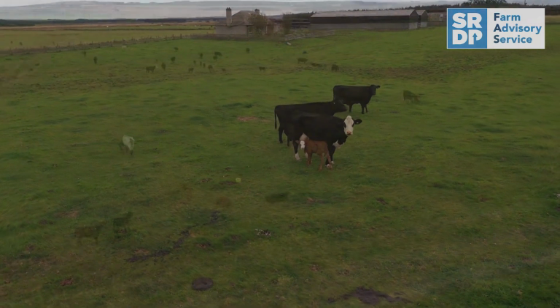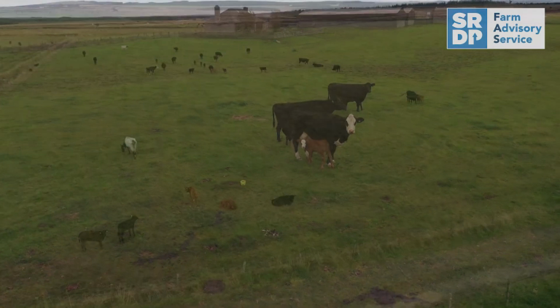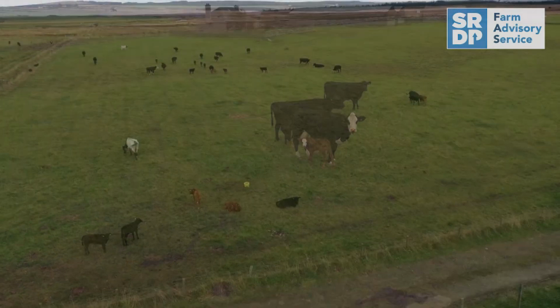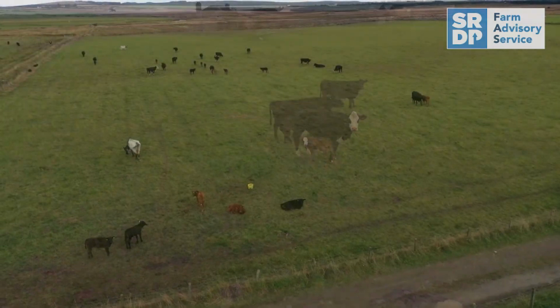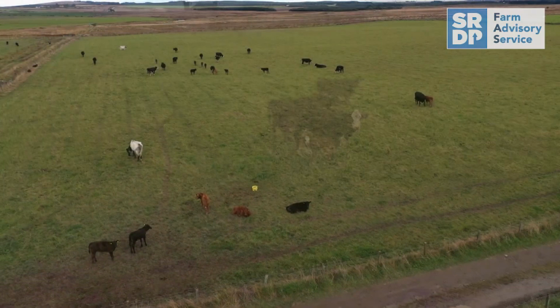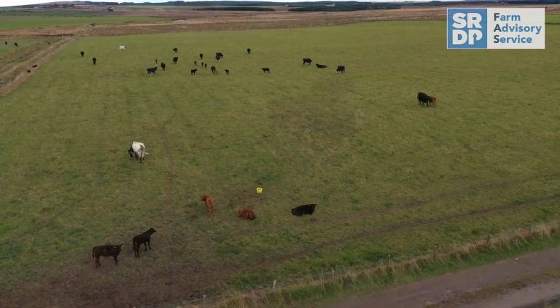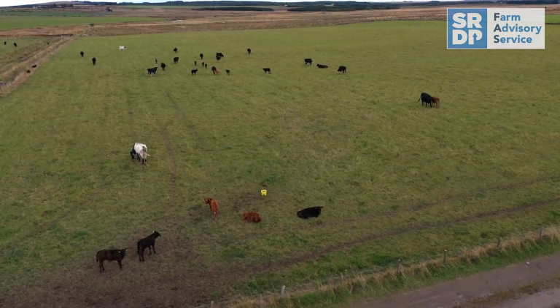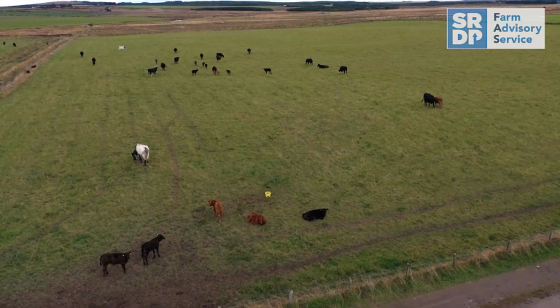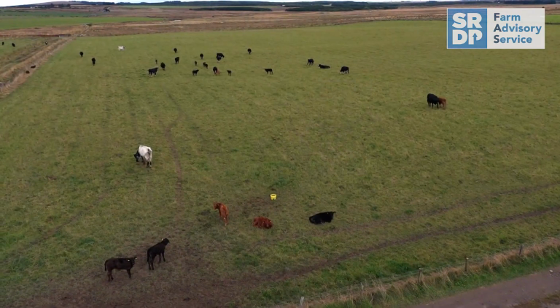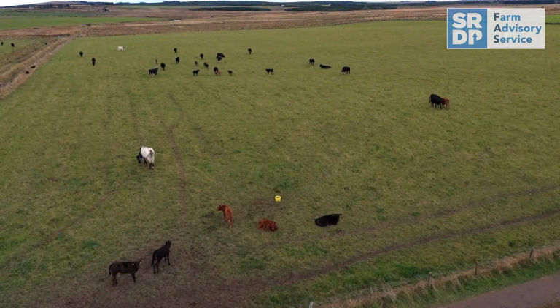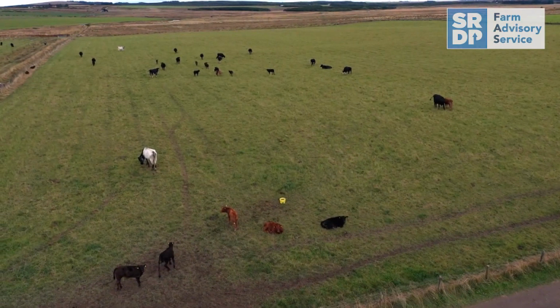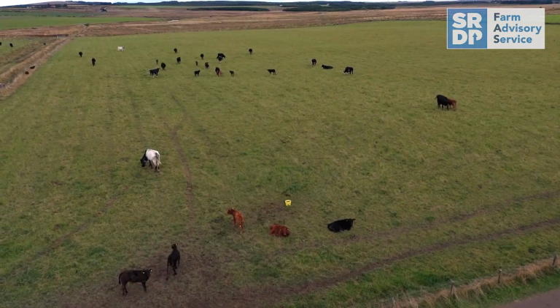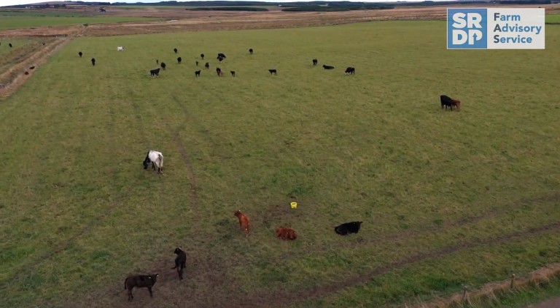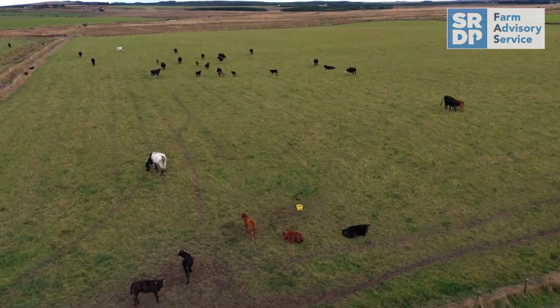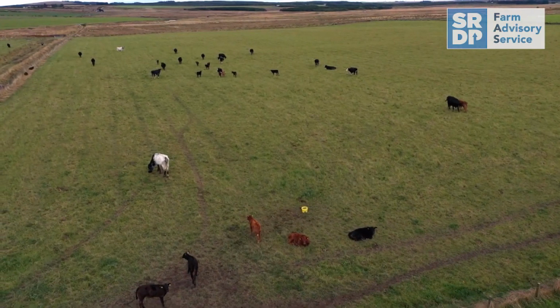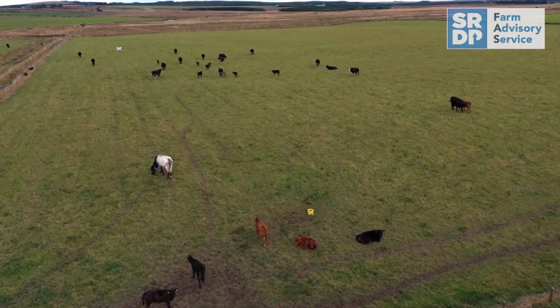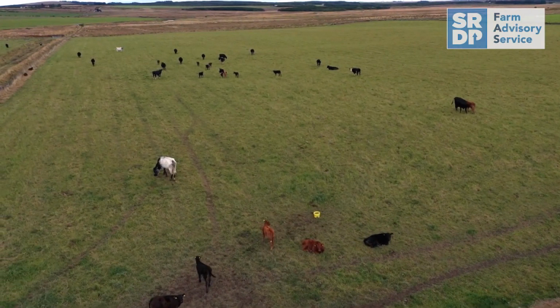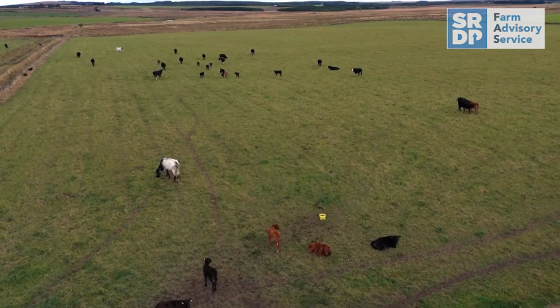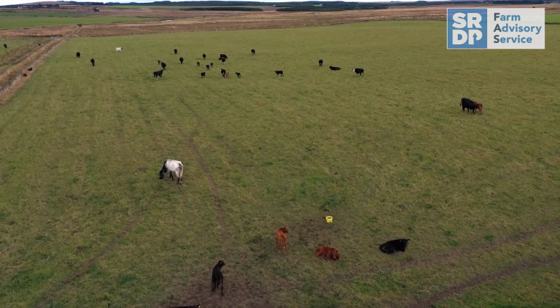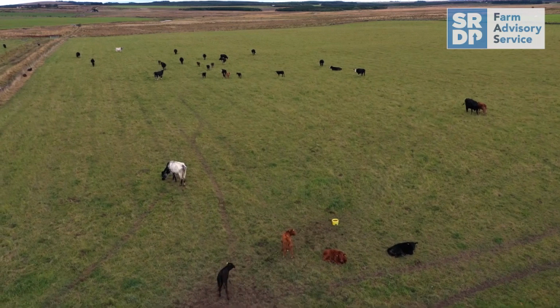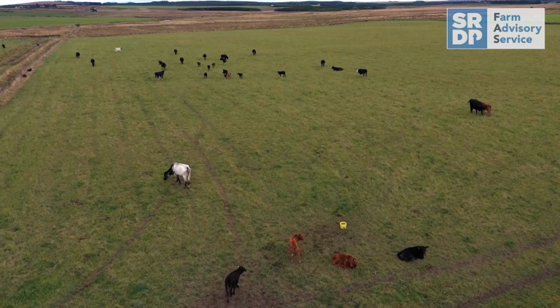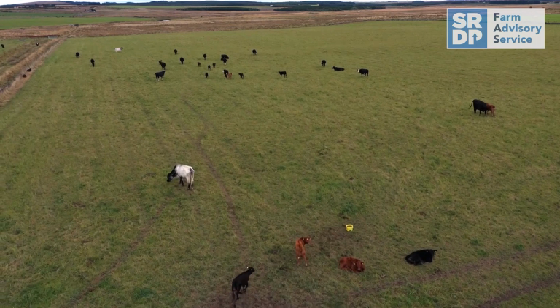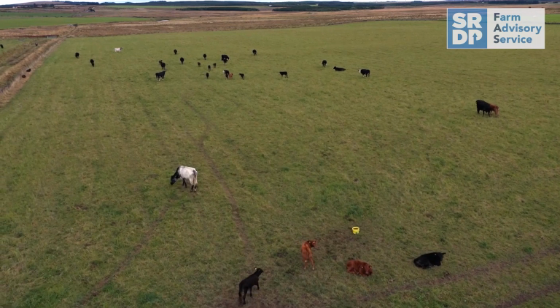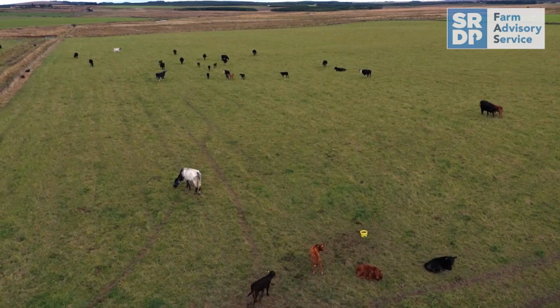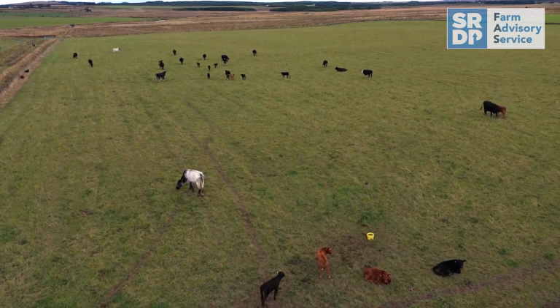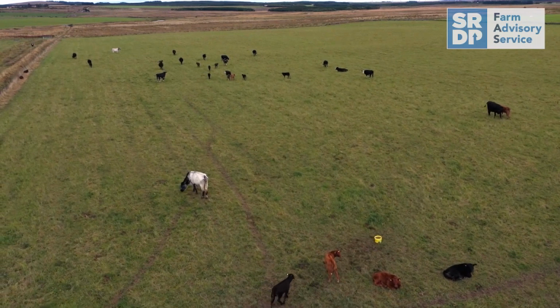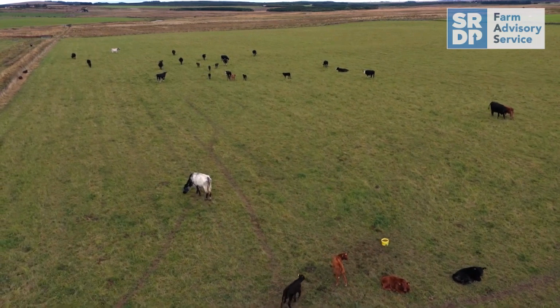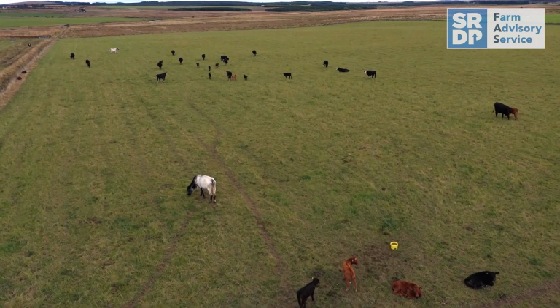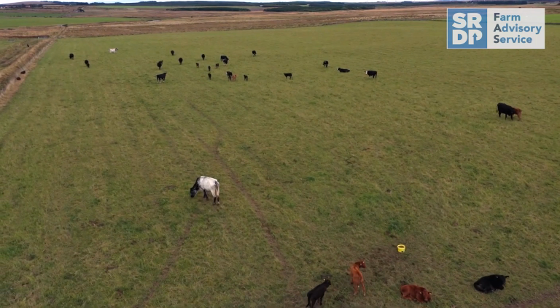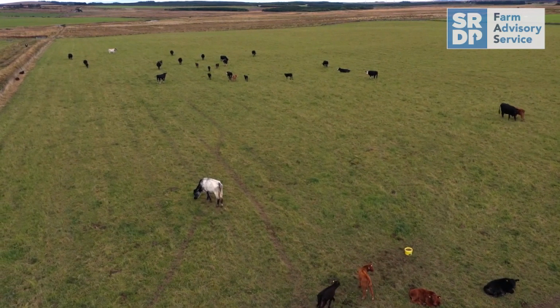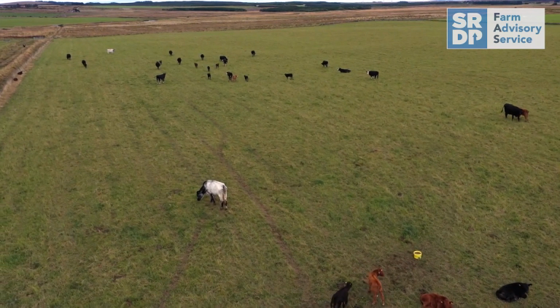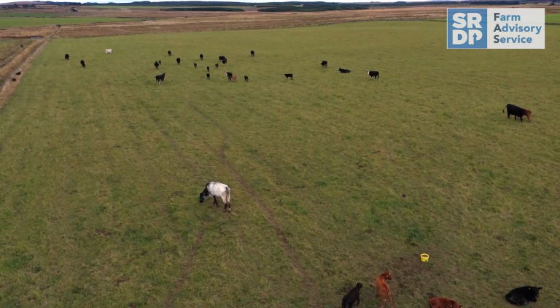A drone can be used to fly over to check all stock are present — nothing has escaped or become trapped, strayed, injured or ill.